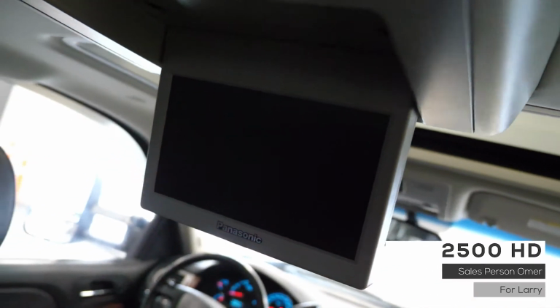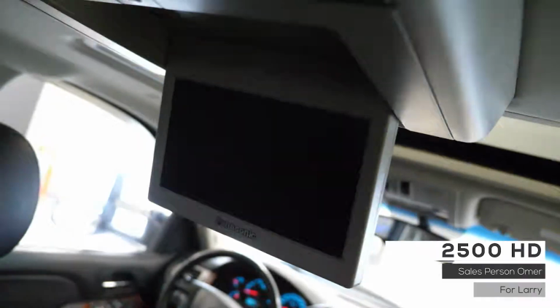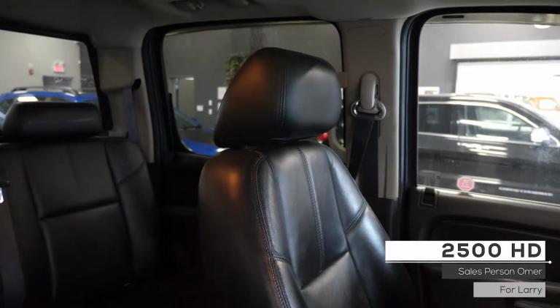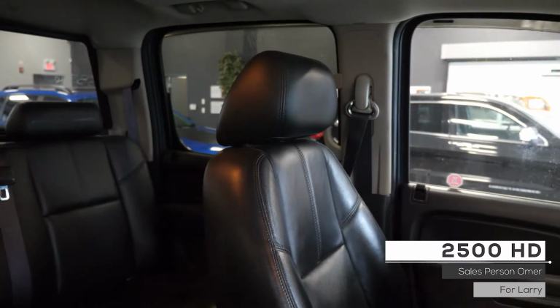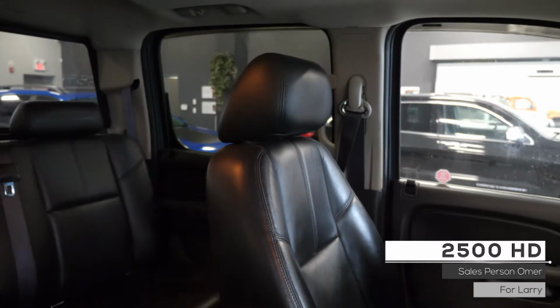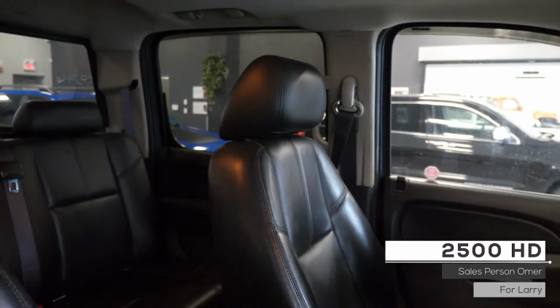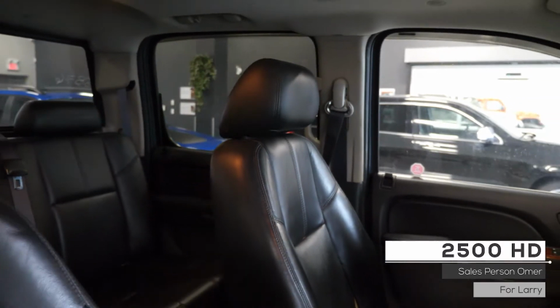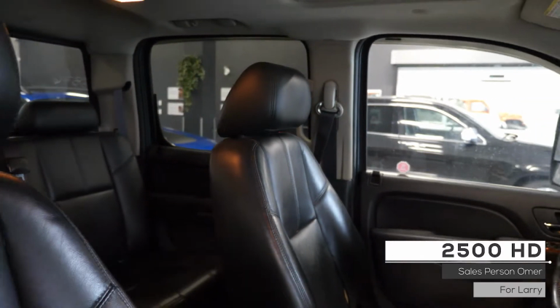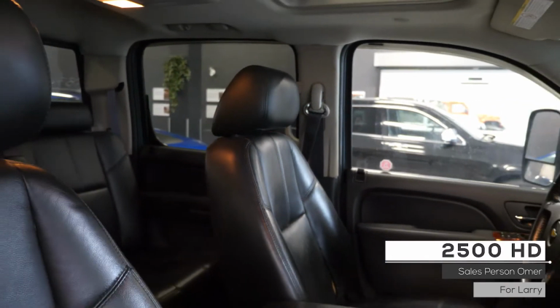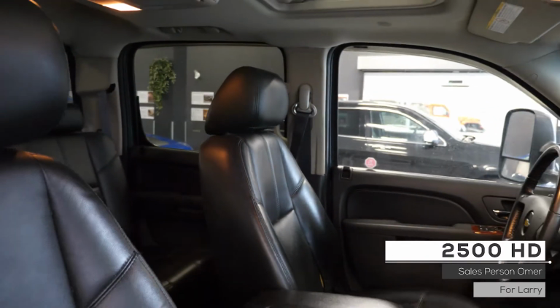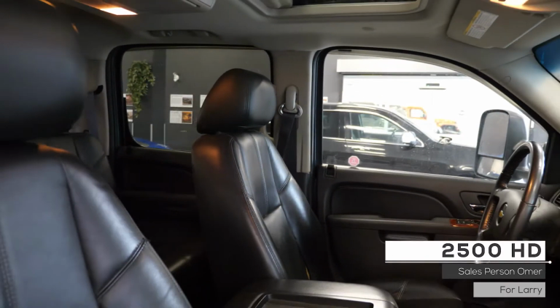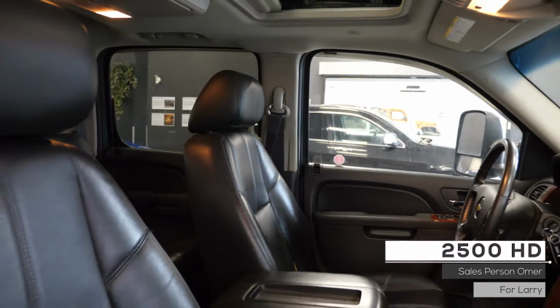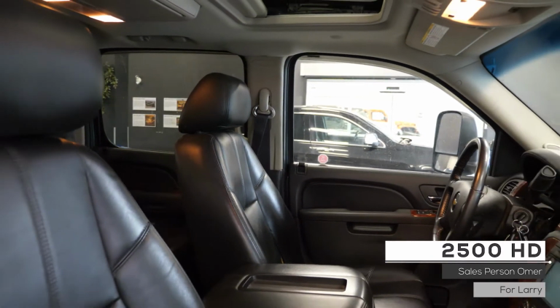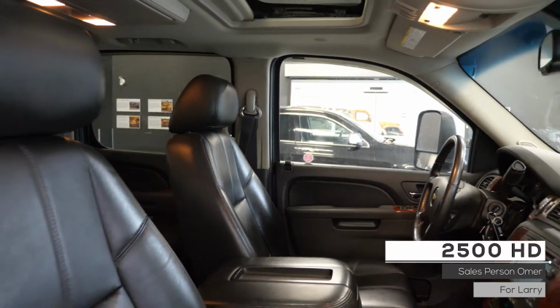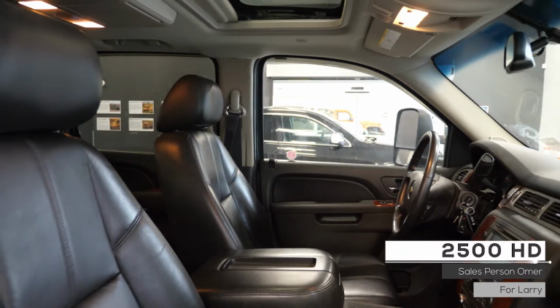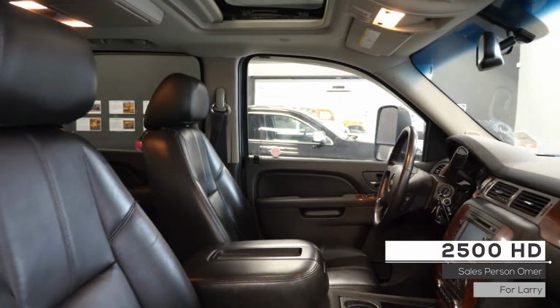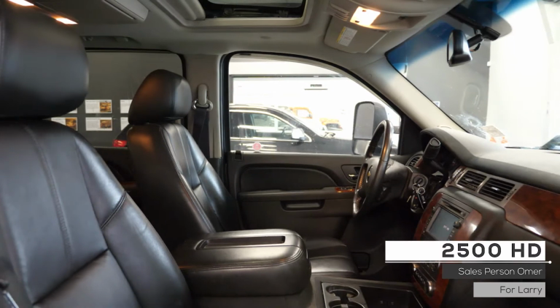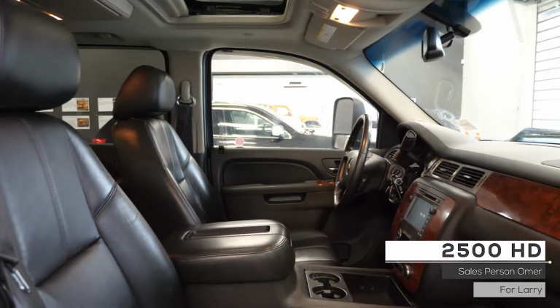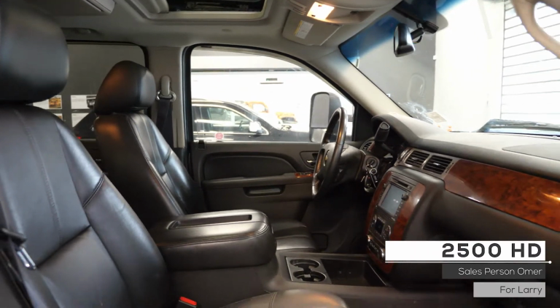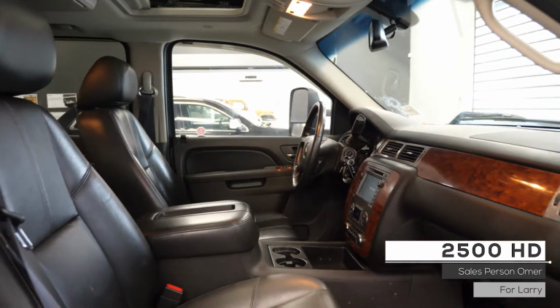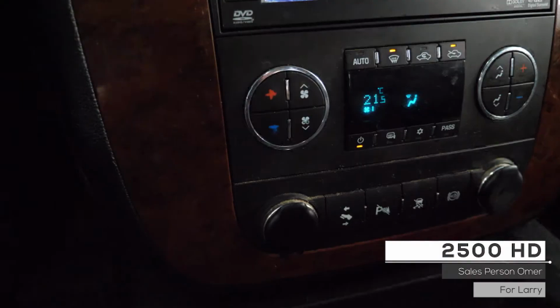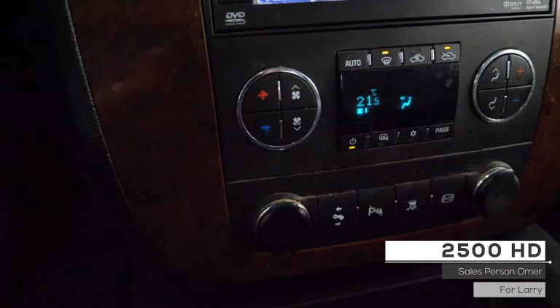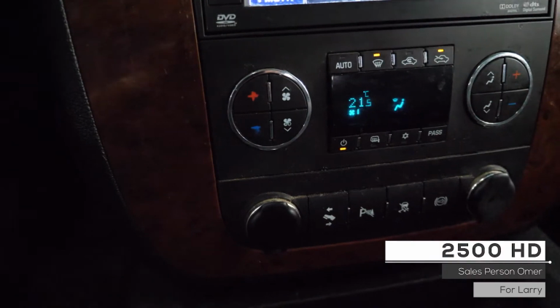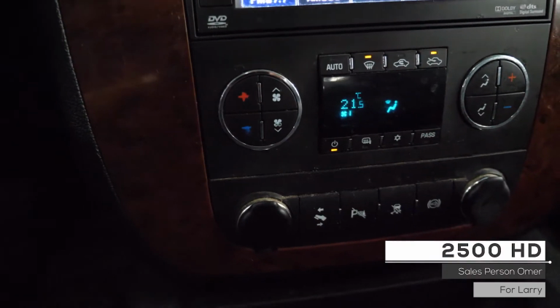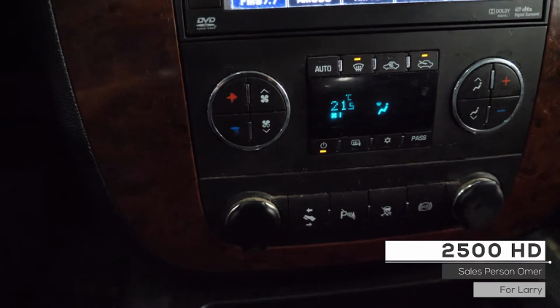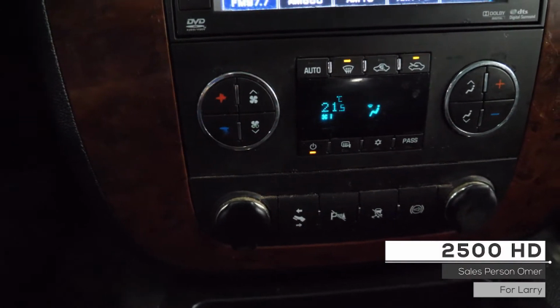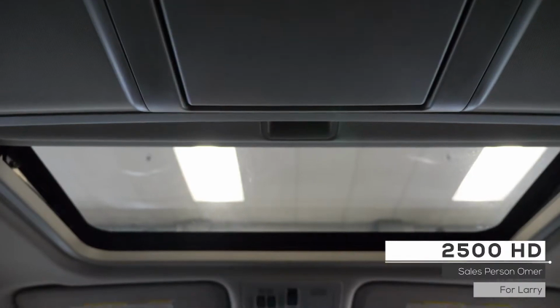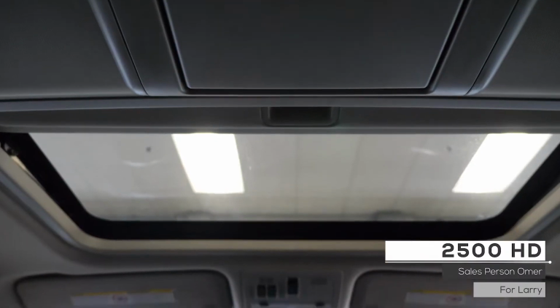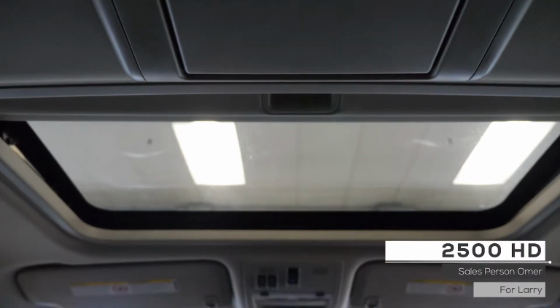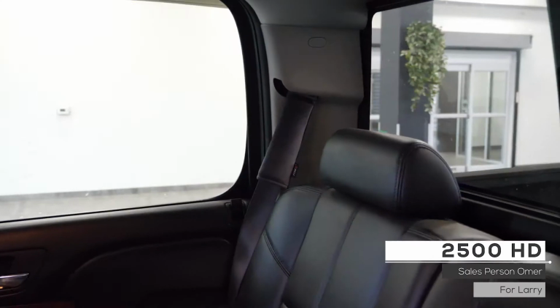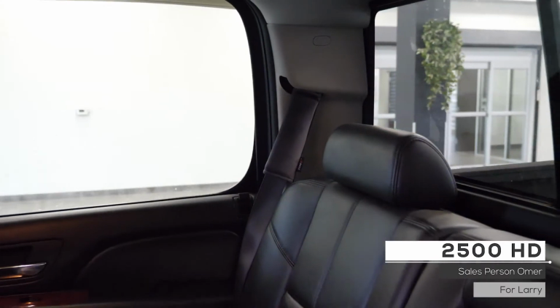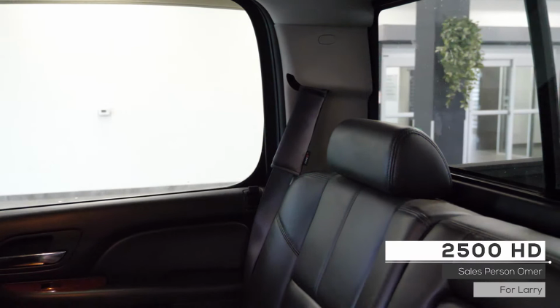As well Larry, the interior features well-stitched leather seating with powered adjustment, memory seating and heated seating, dual zone climate control system, sunroof, and standard folding rear seating.